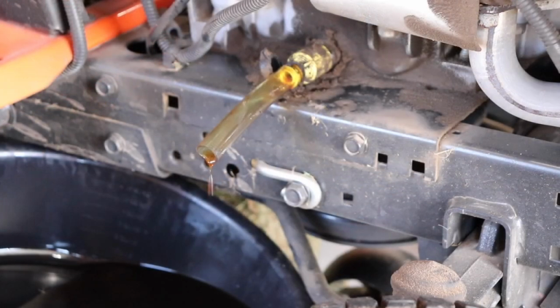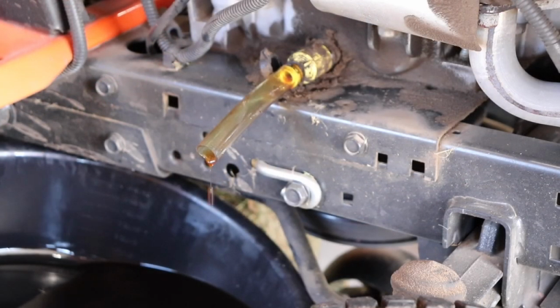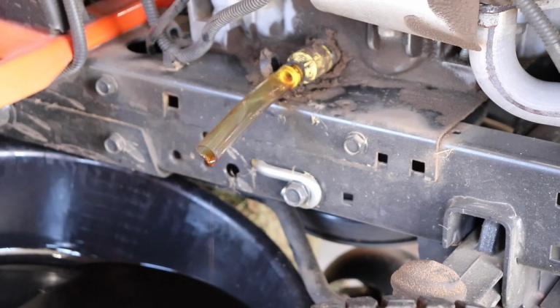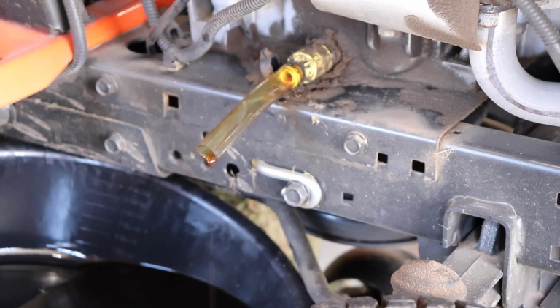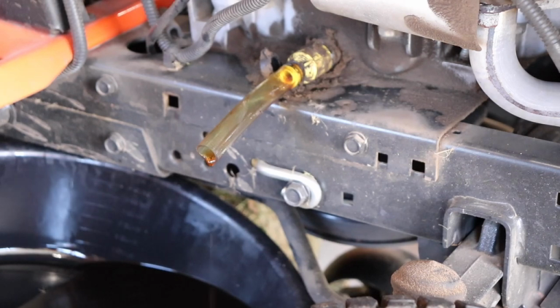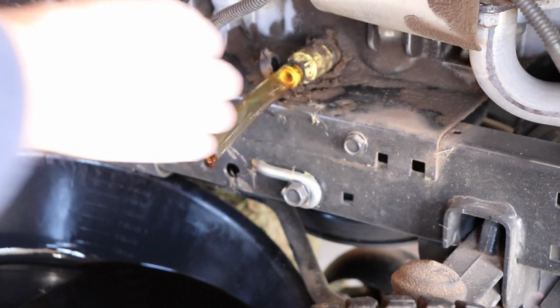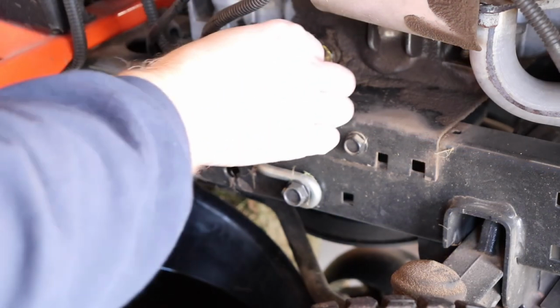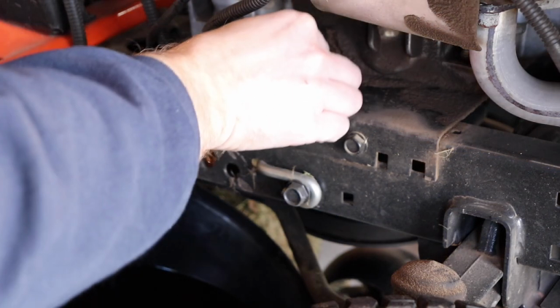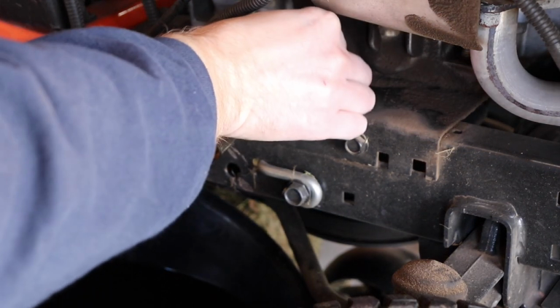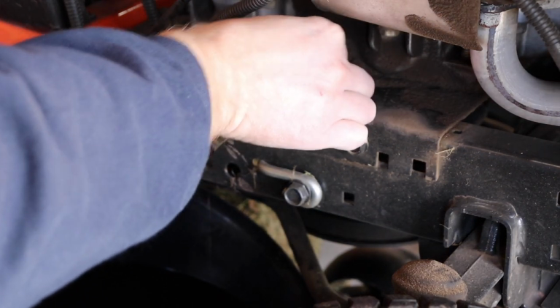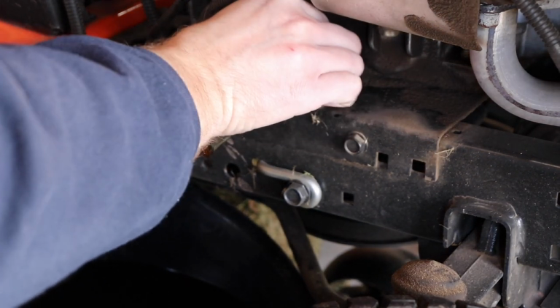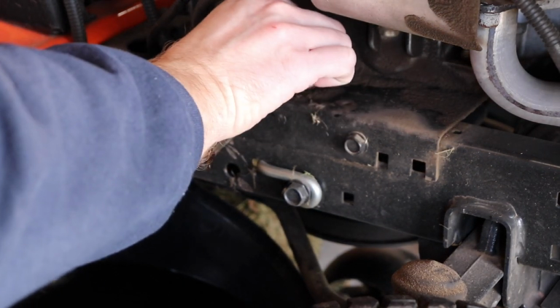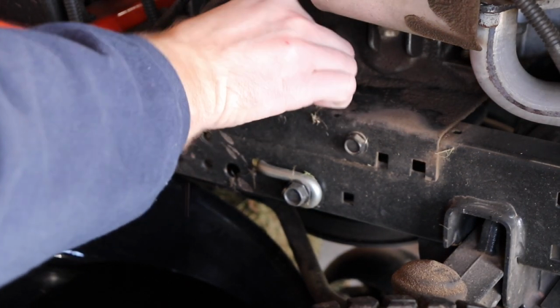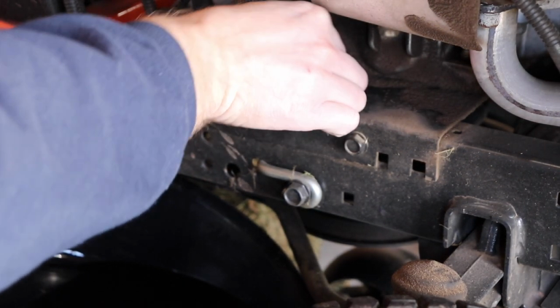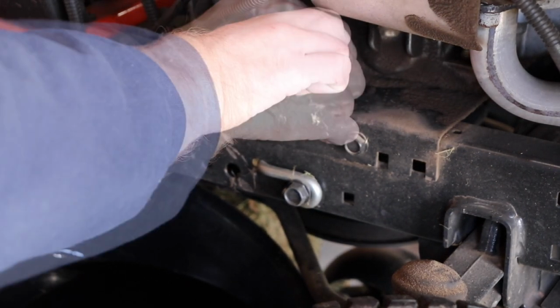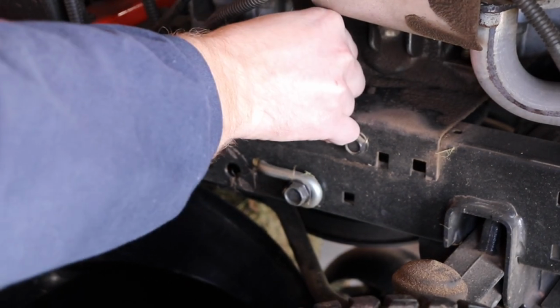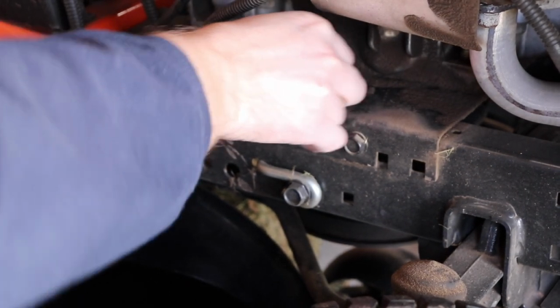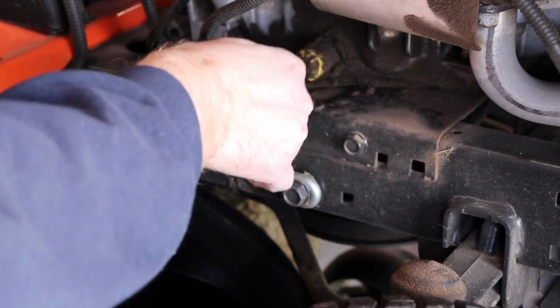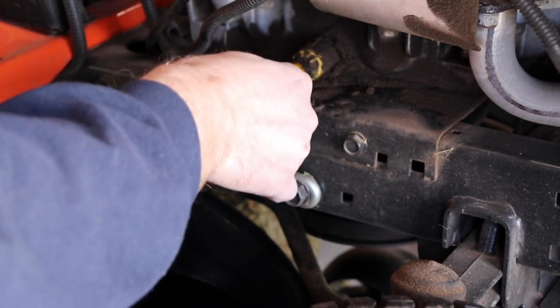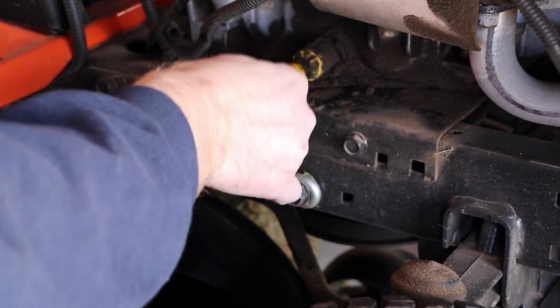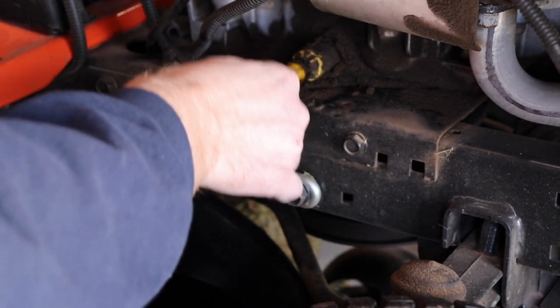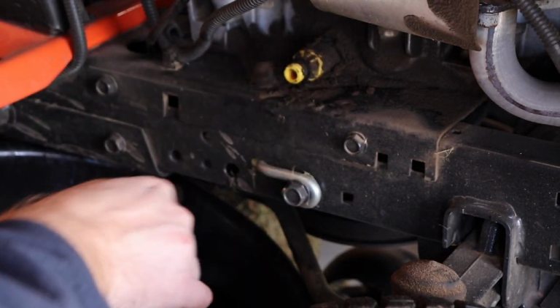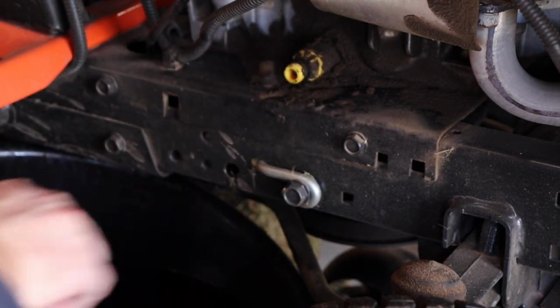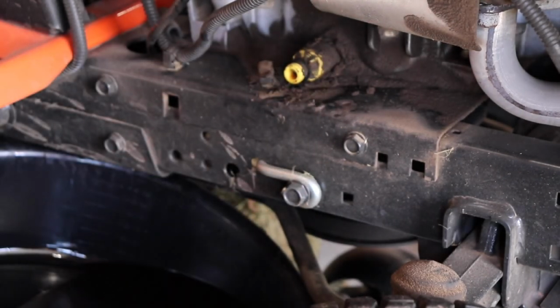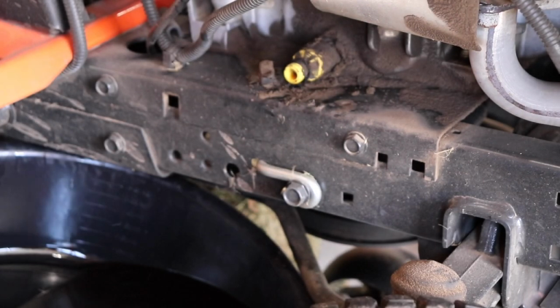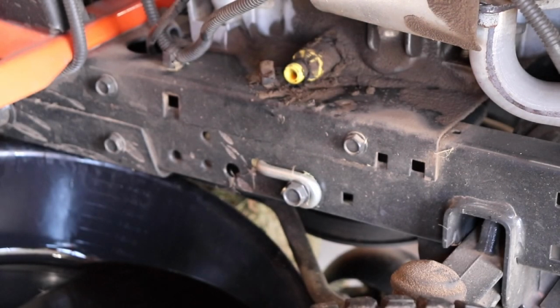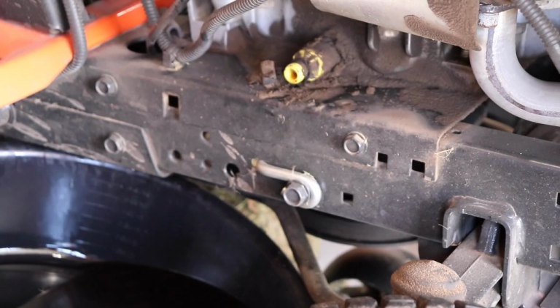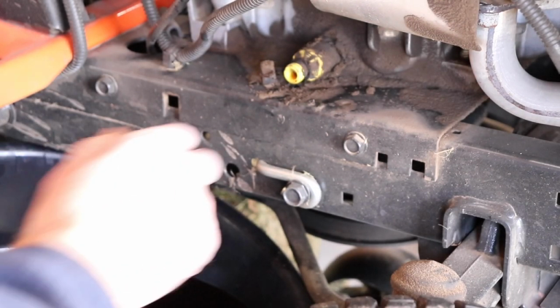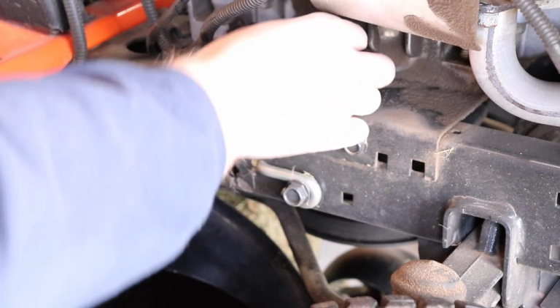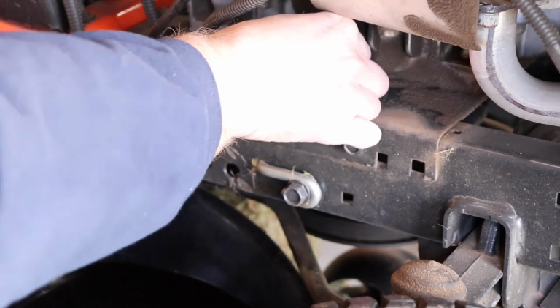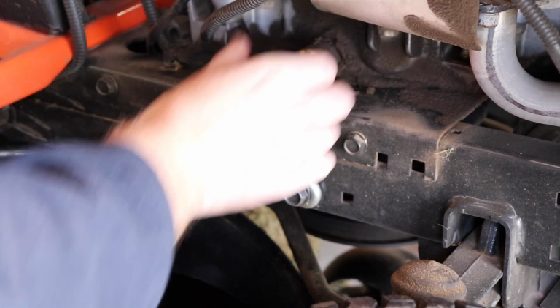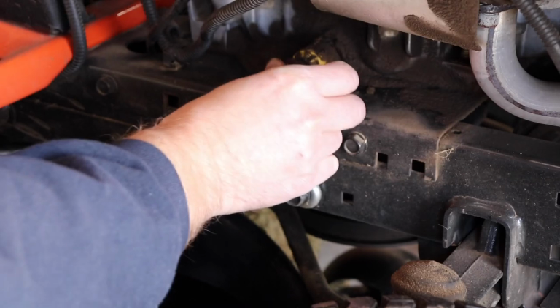Once it's done draining, you pop this in and turn it clockwise, pull the hose off, and close the cap.